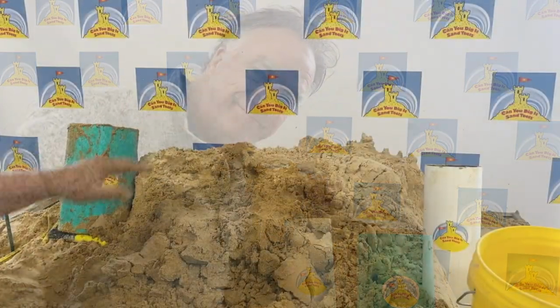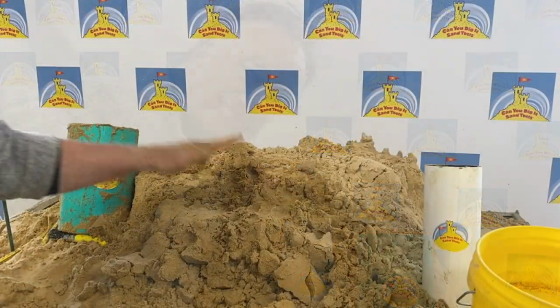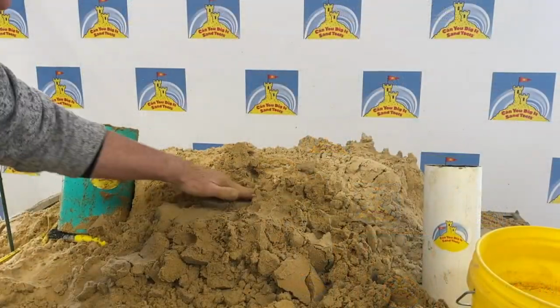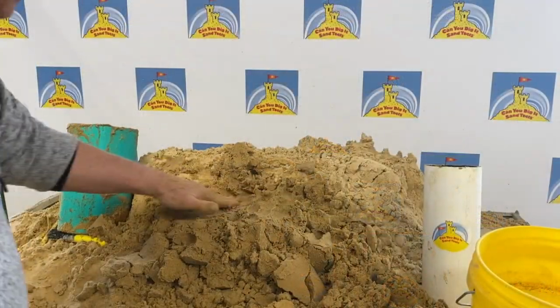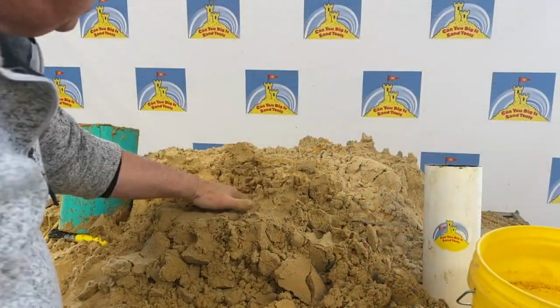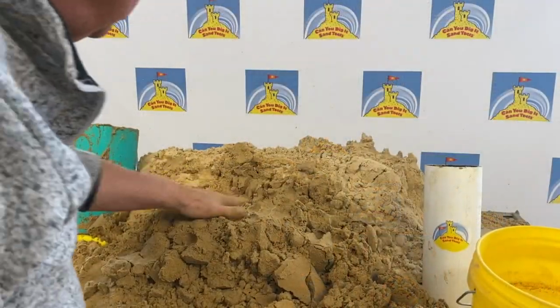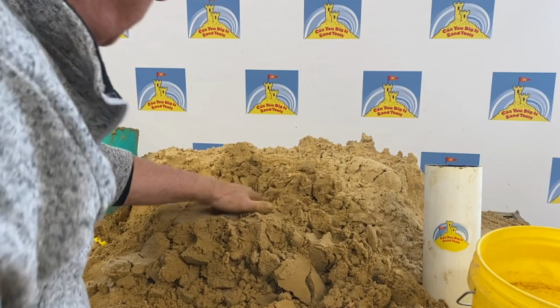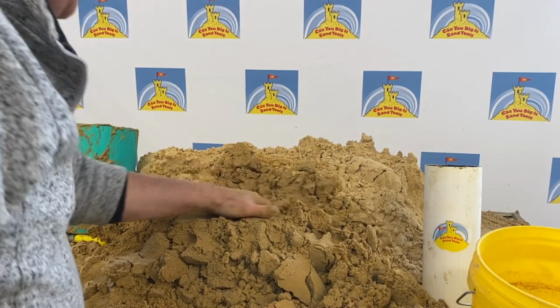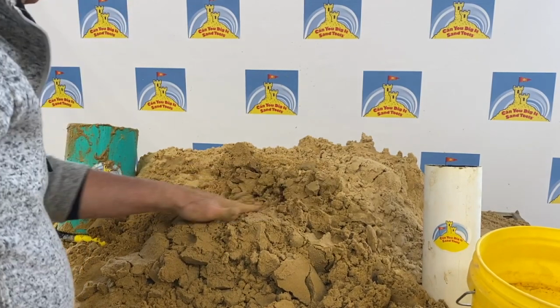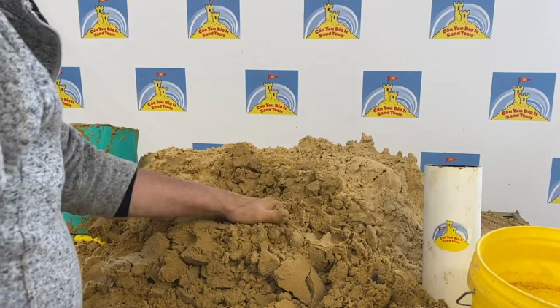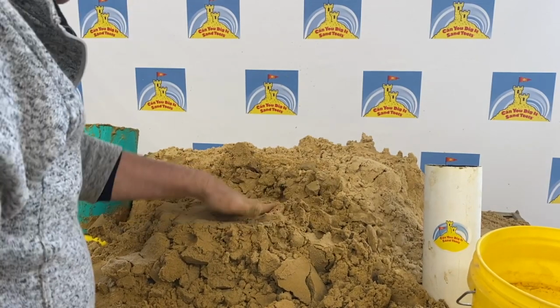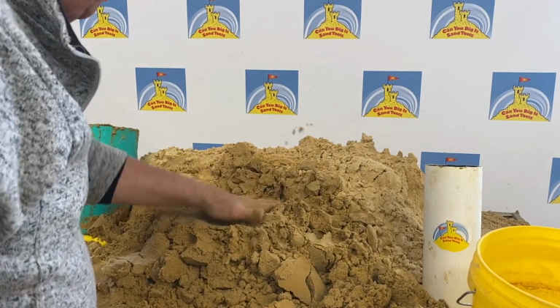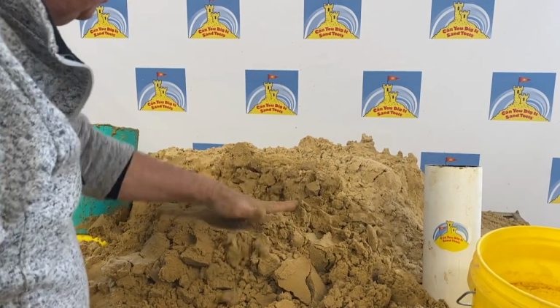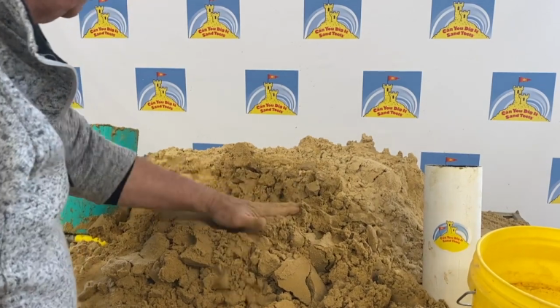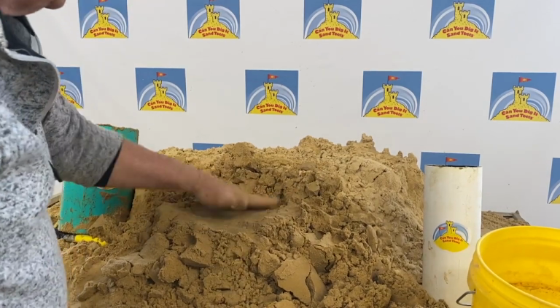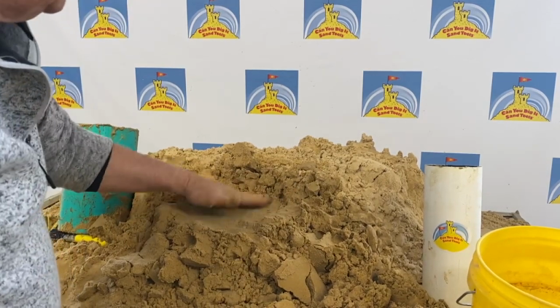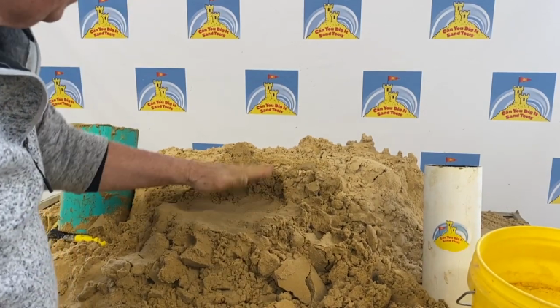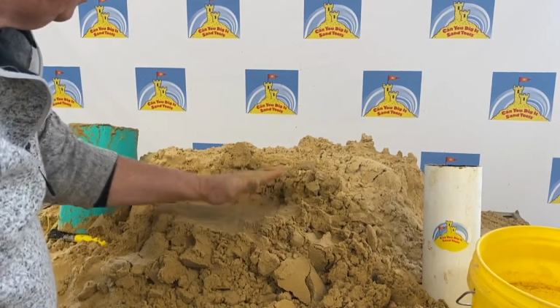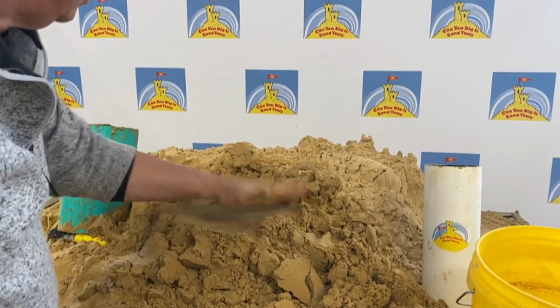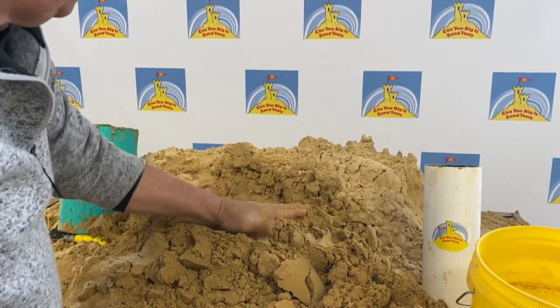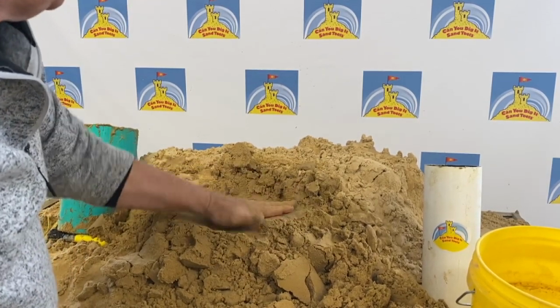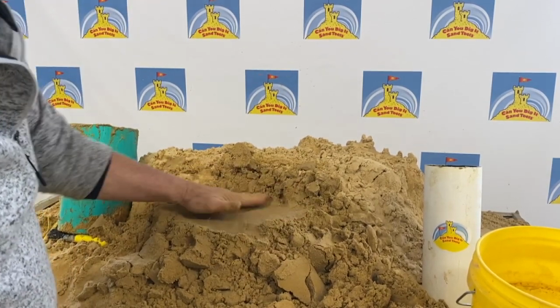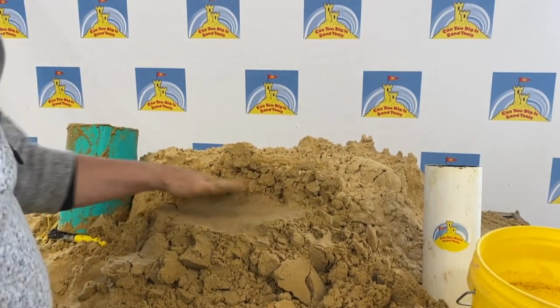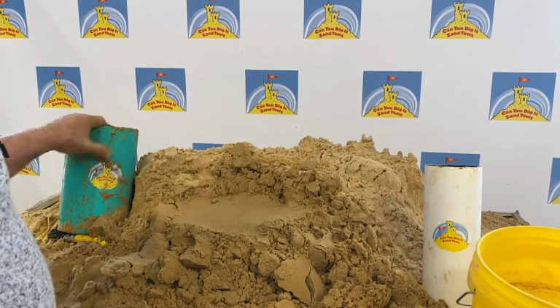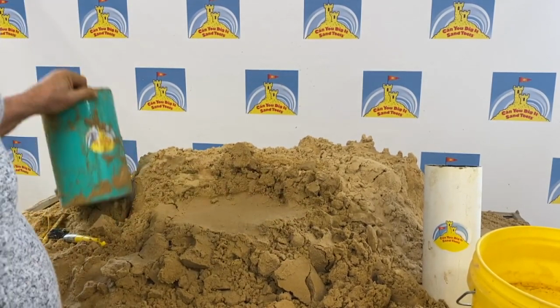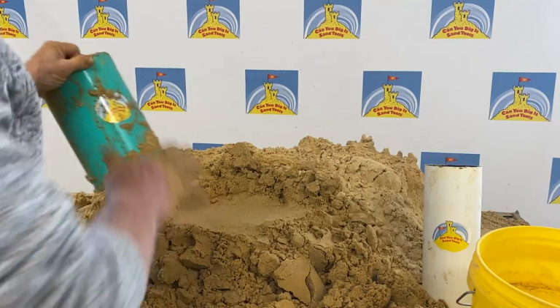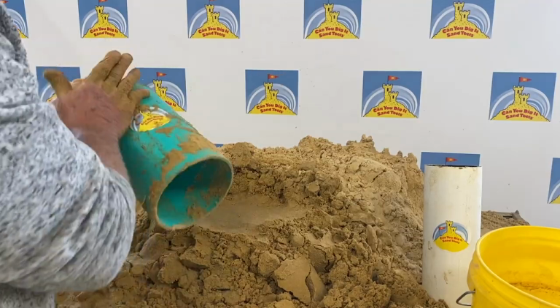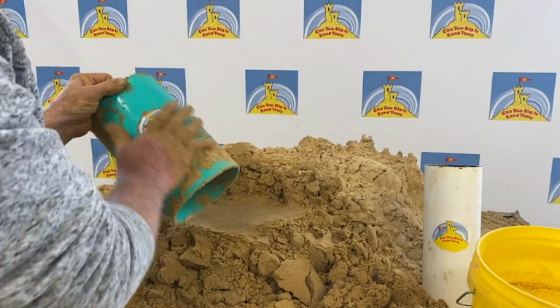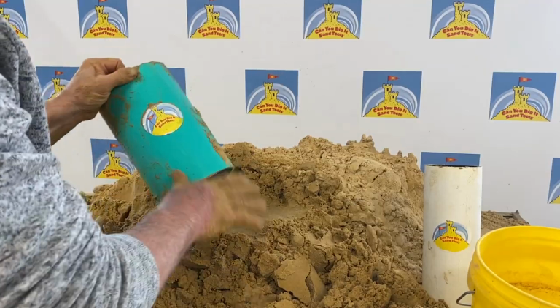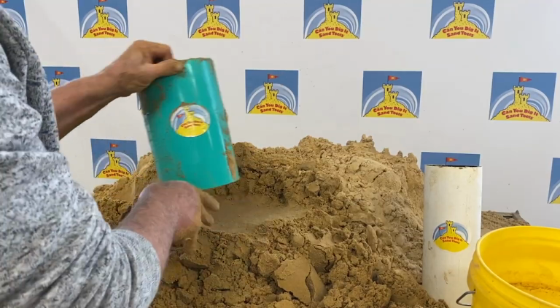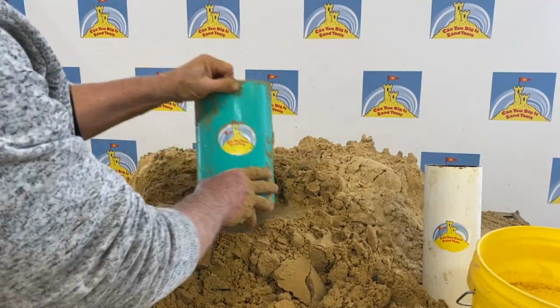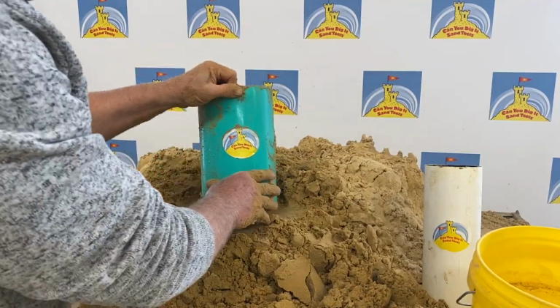Okay, are you ready to get your first instruction on how to use these beautiful tube forms for castle turrets? Here we go.